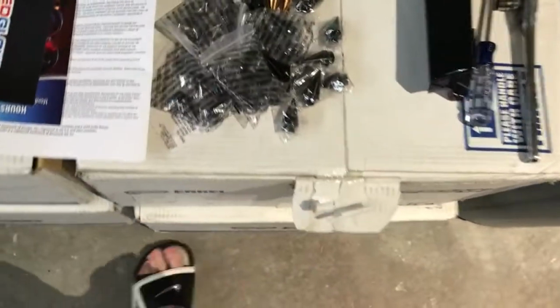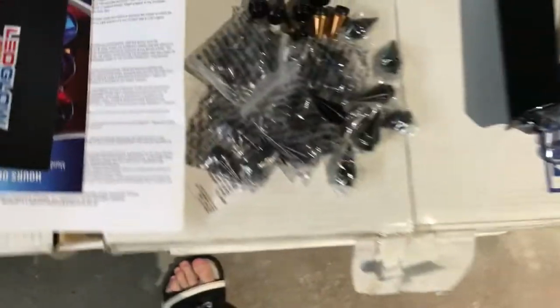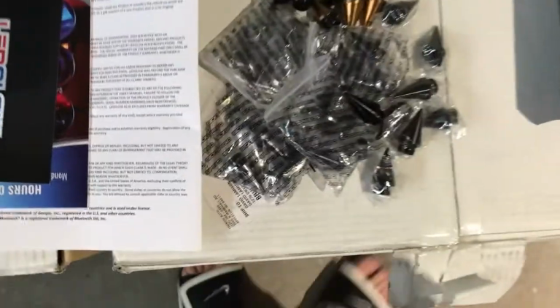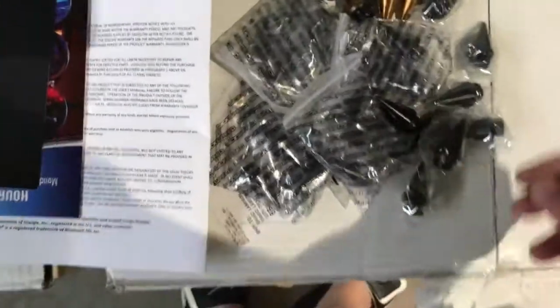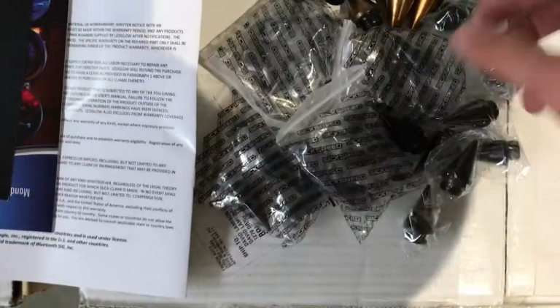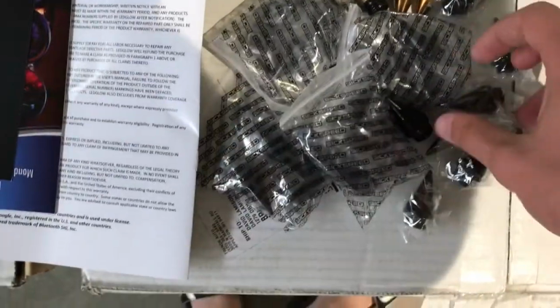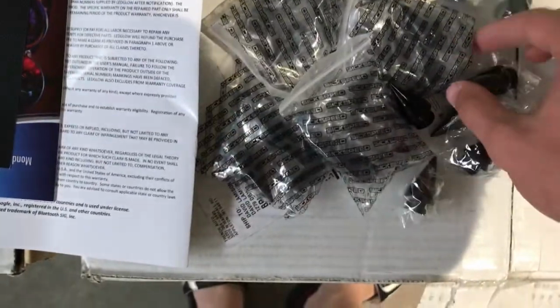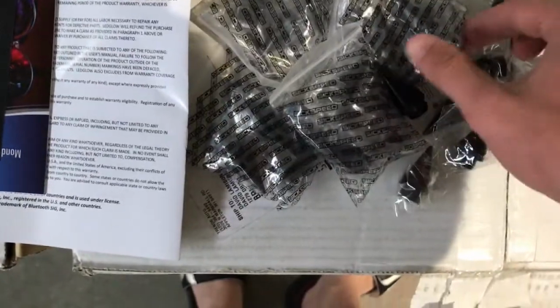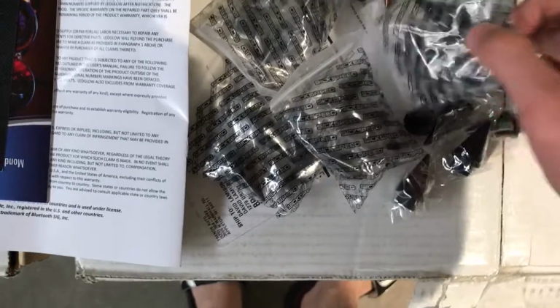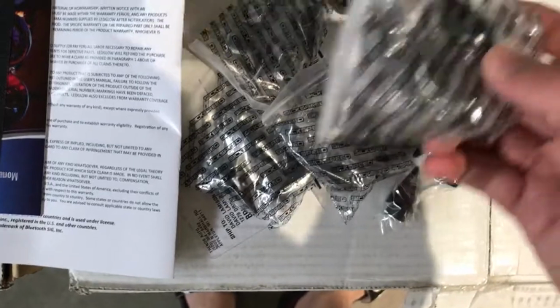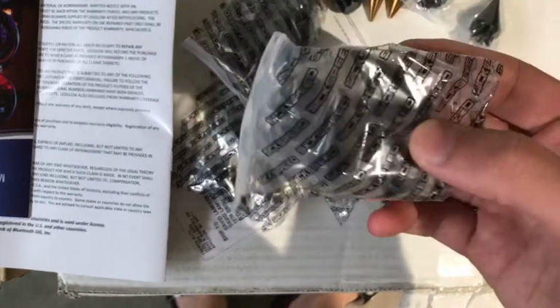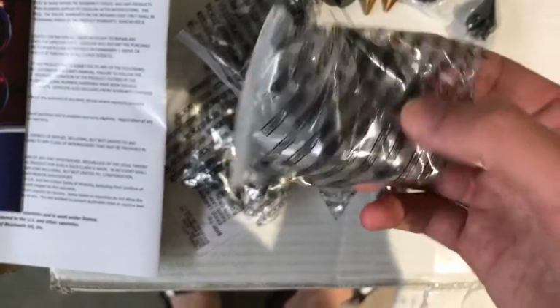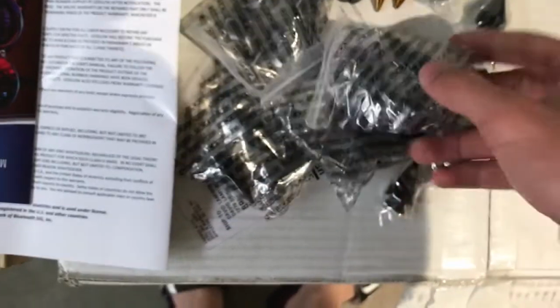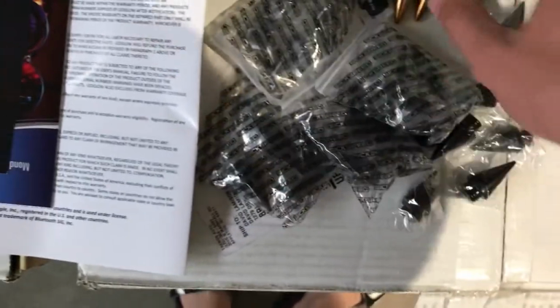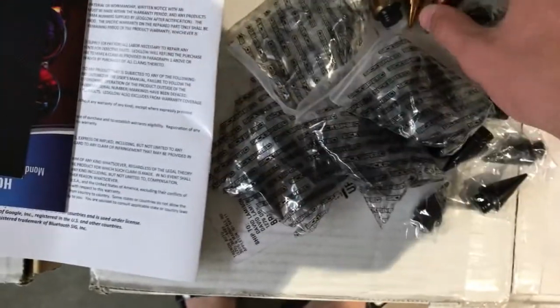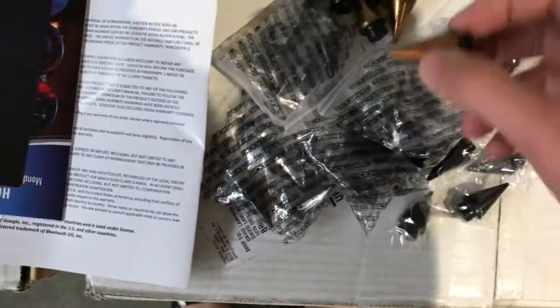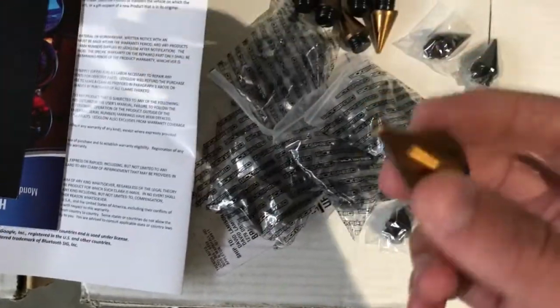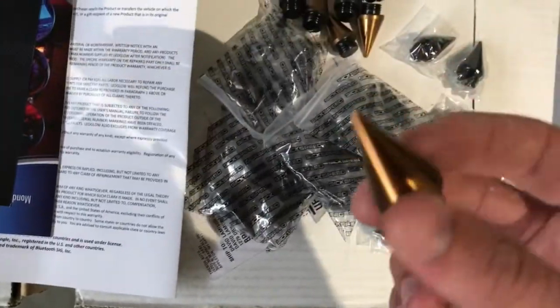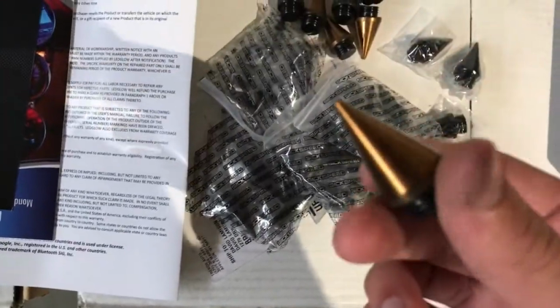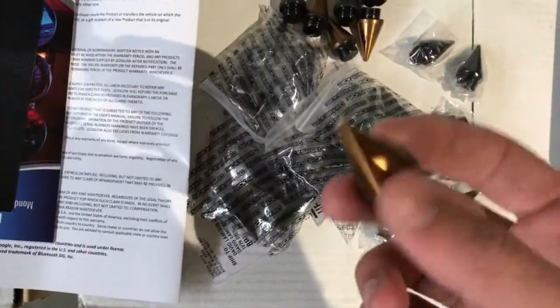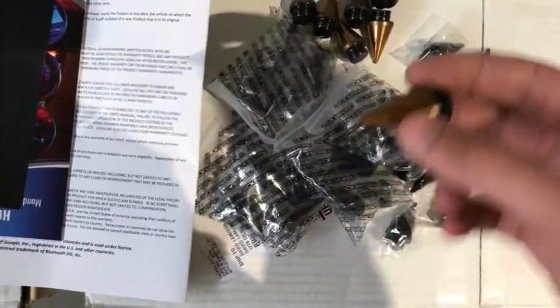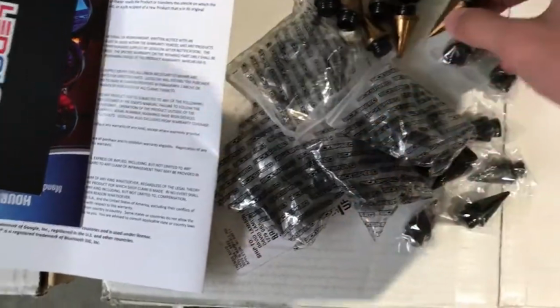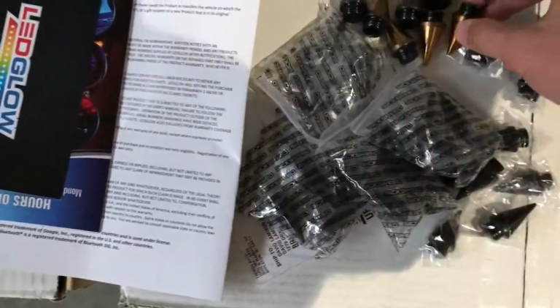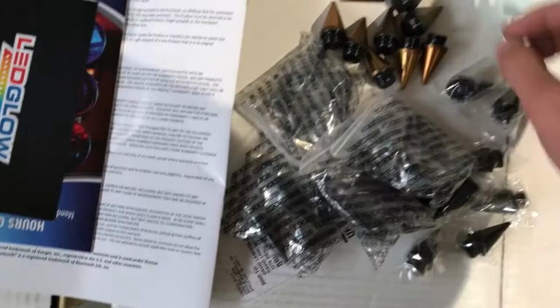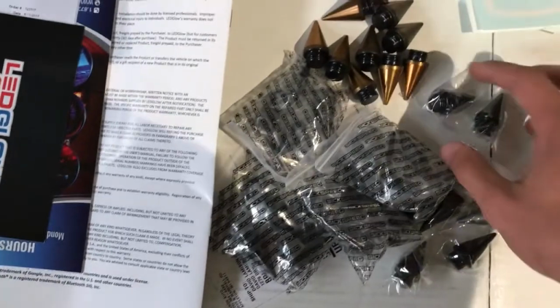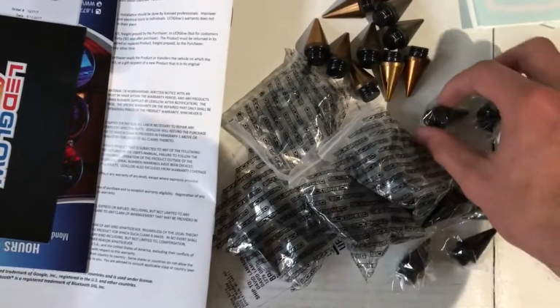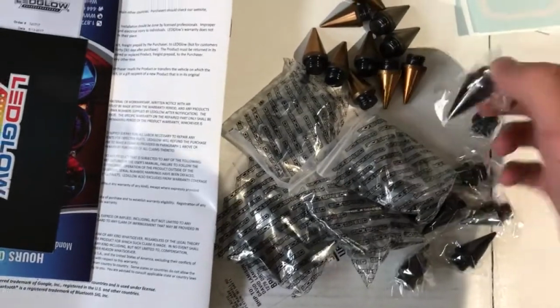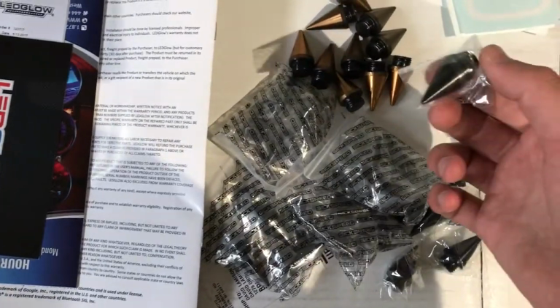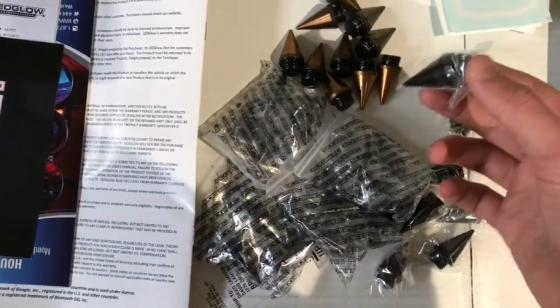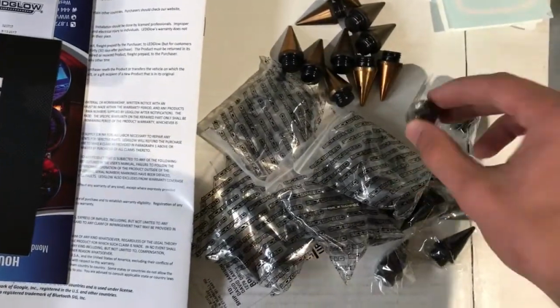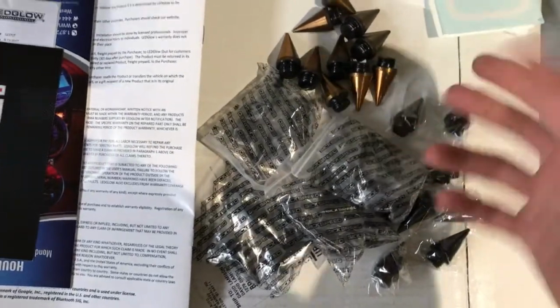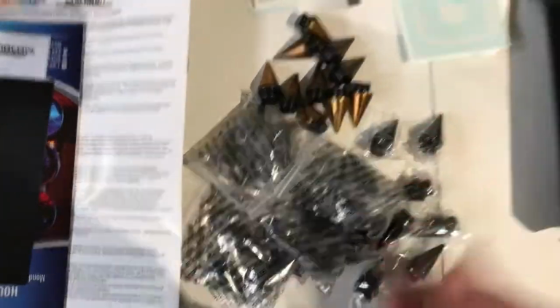My sponsor Six Speed has sent me some spikes. Here are the spikes I had — they were black but over time they turned gold. So I contacted them and they sent me replacements for free.